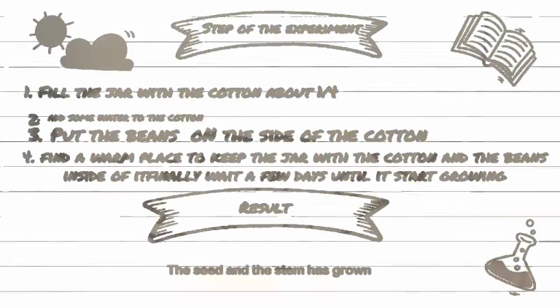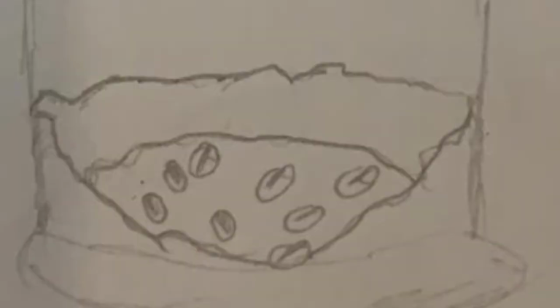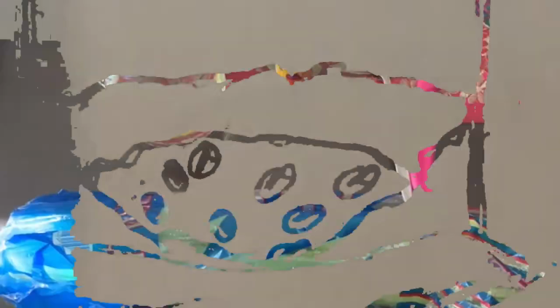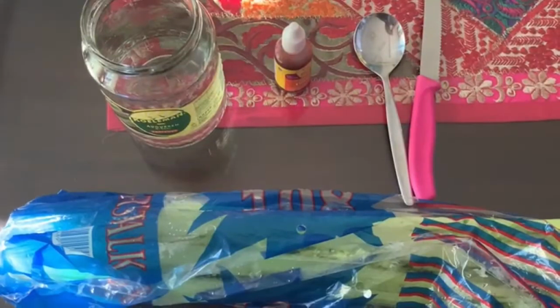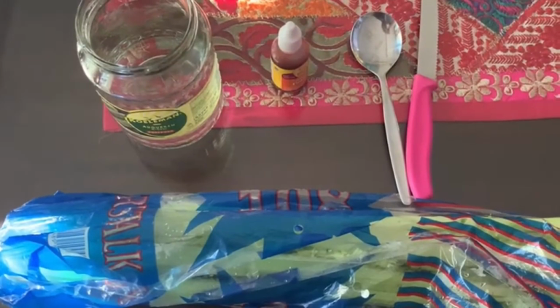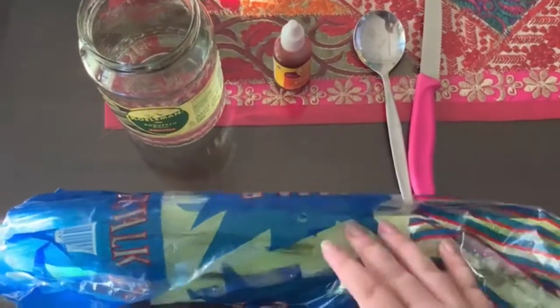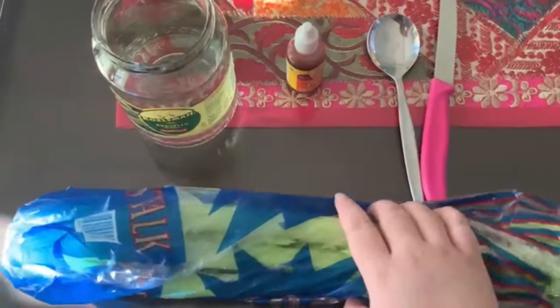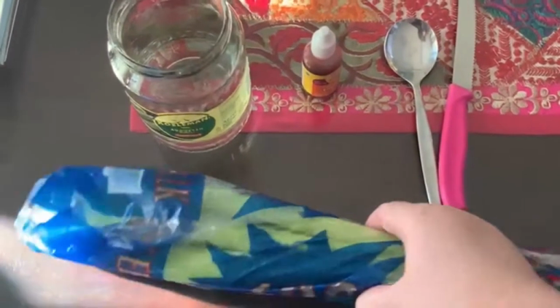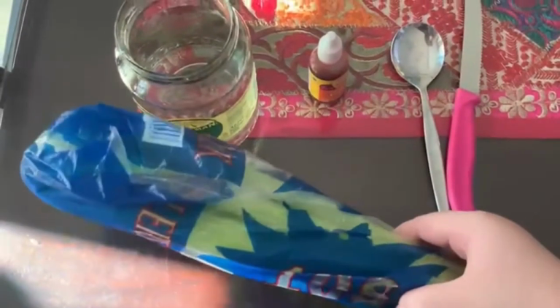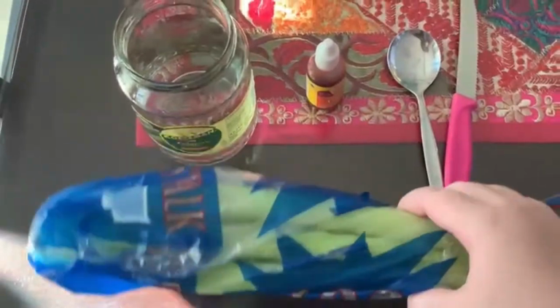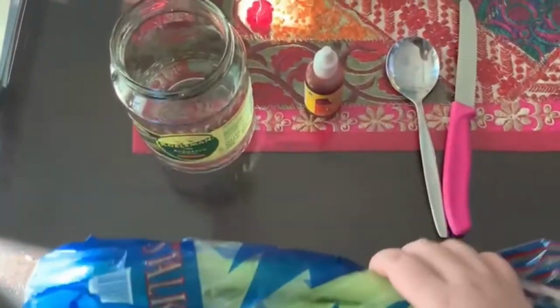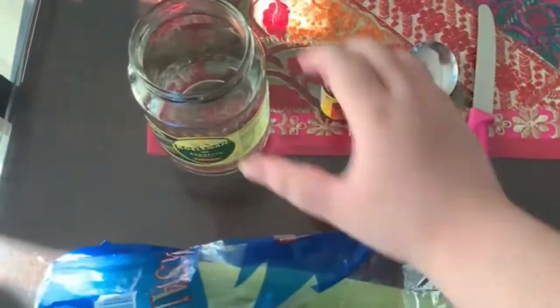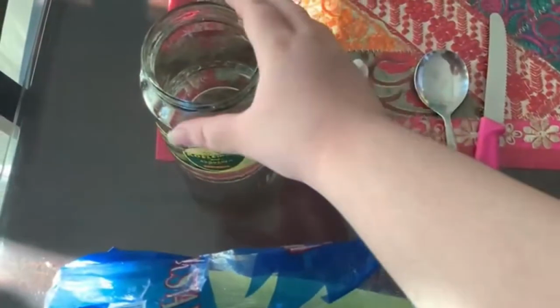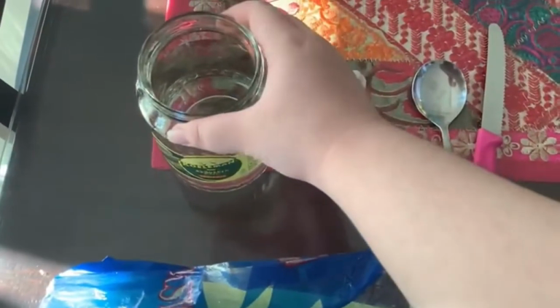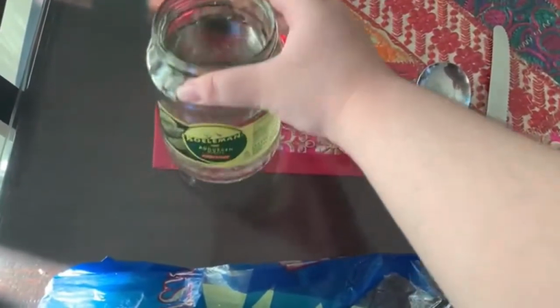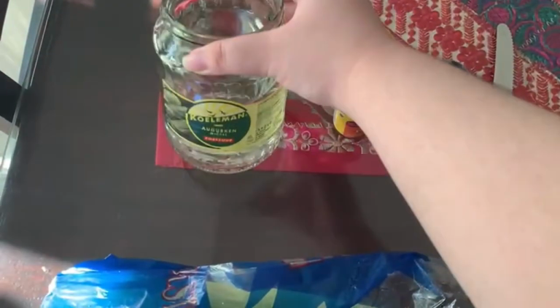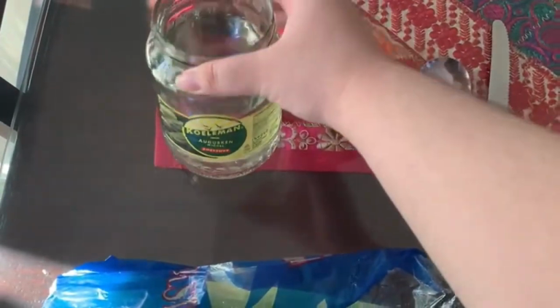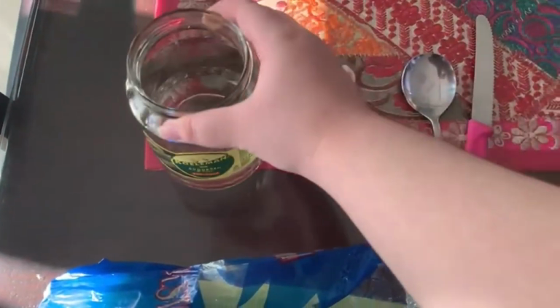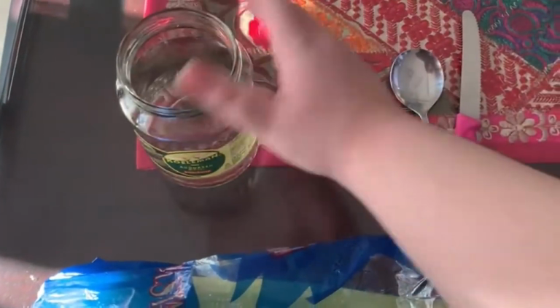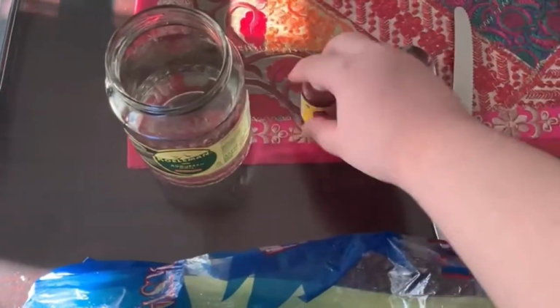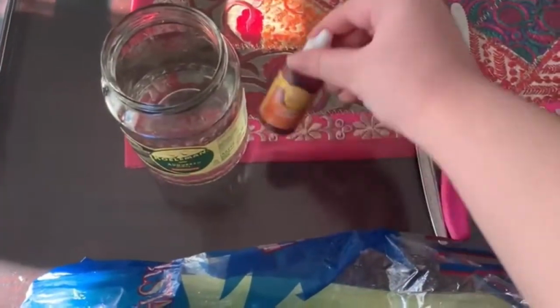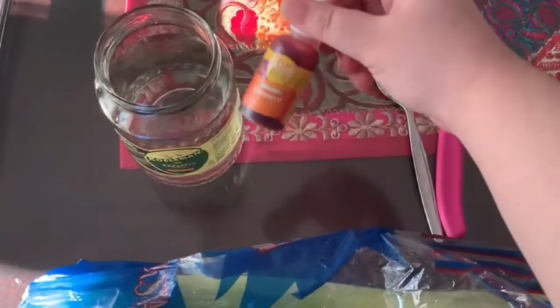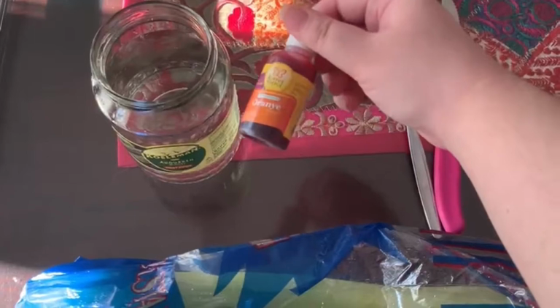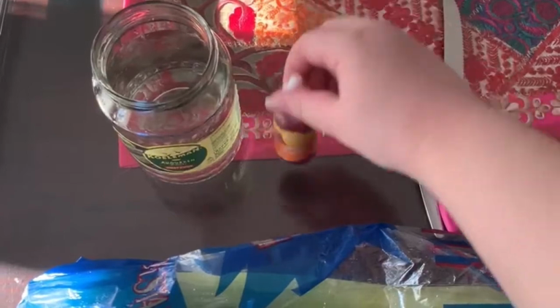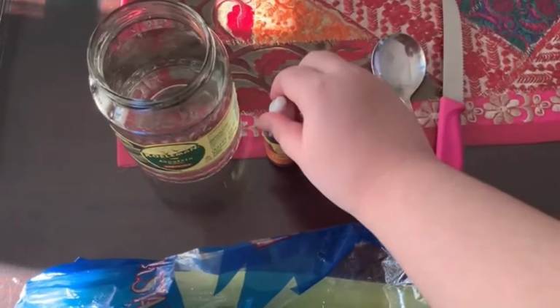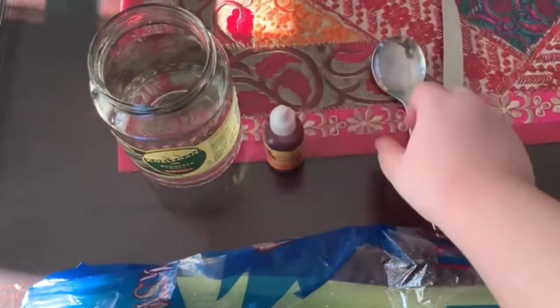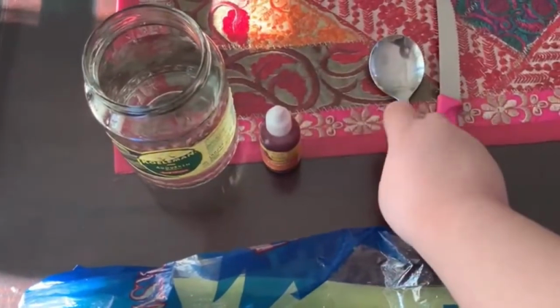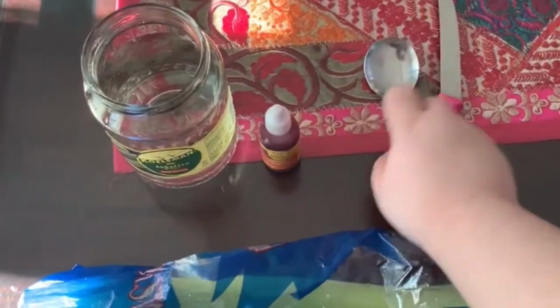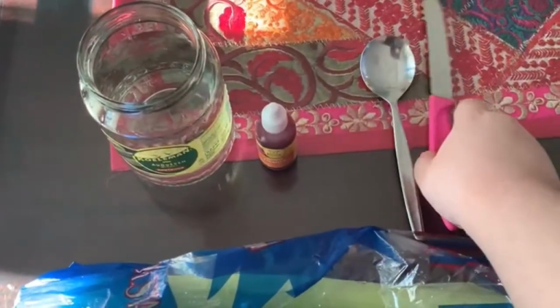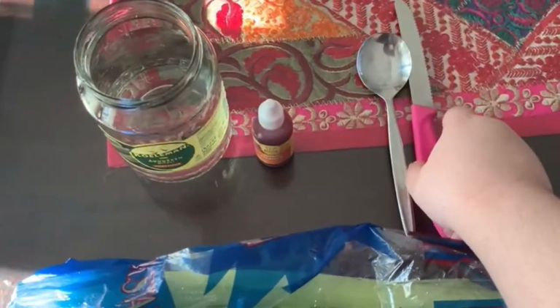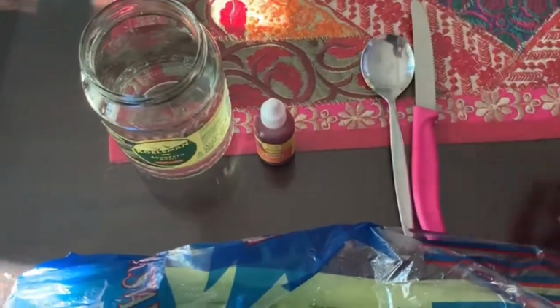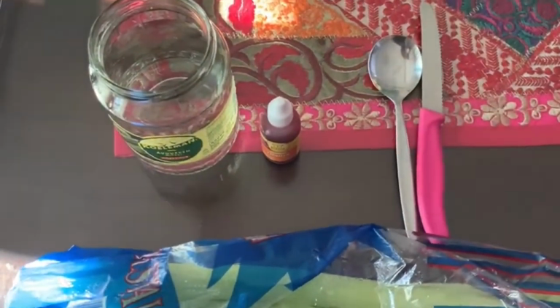The ingredients you will be needing for soaking the celery are: a celery, a jar filled with water, a food dye, a spoon, and a knife.